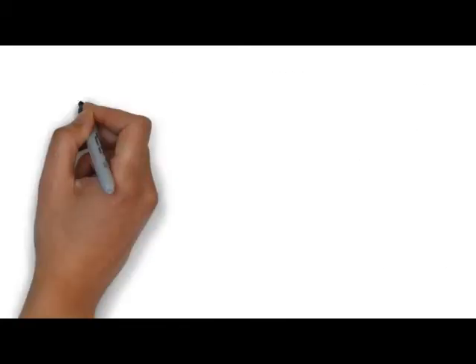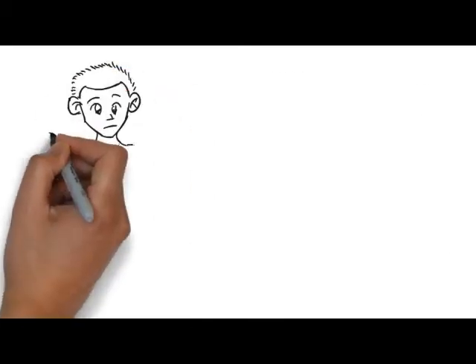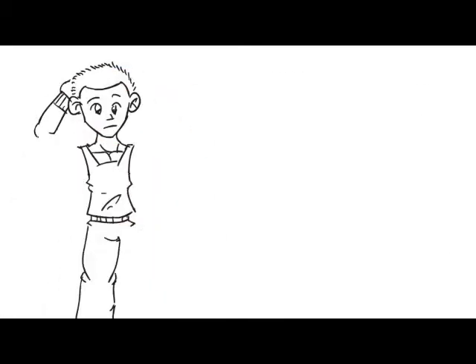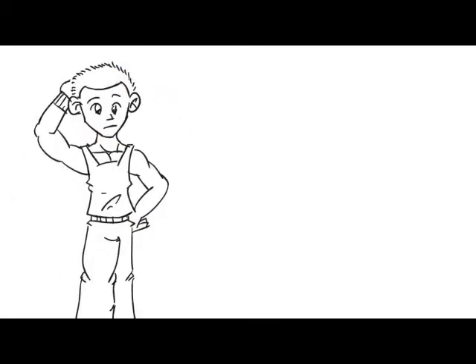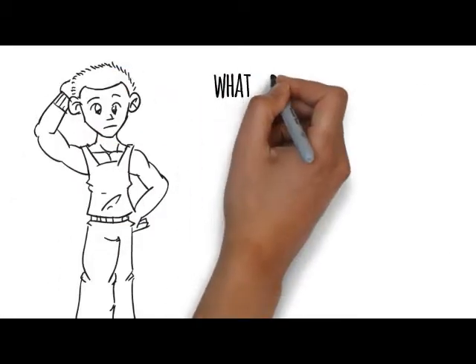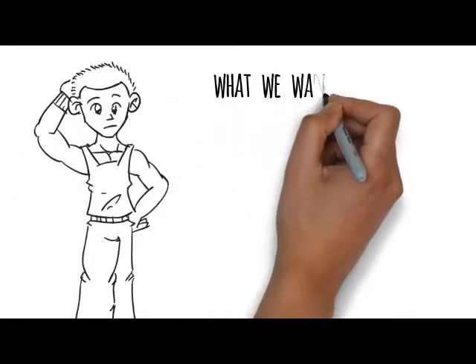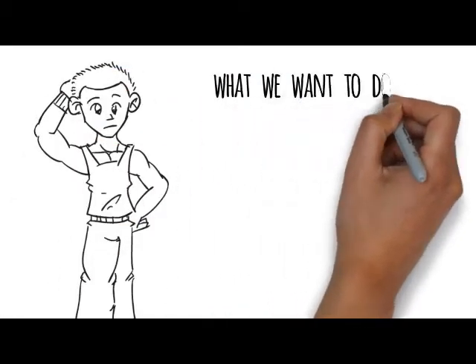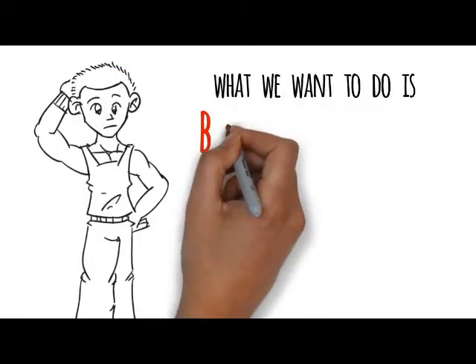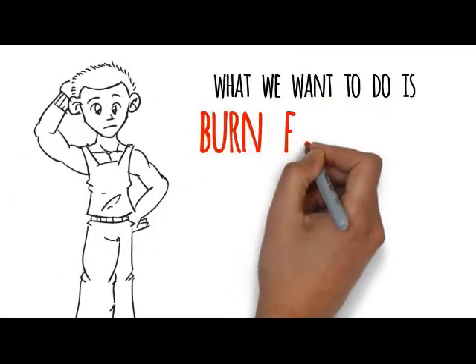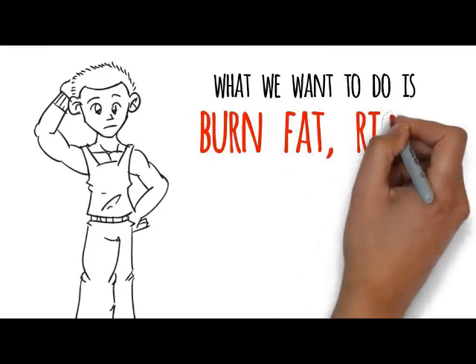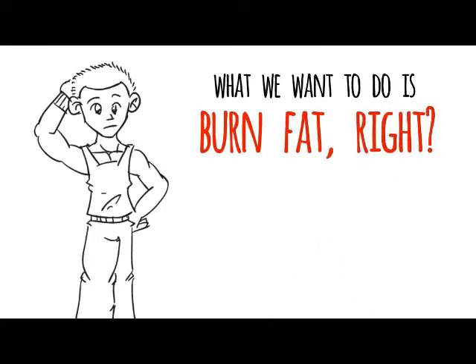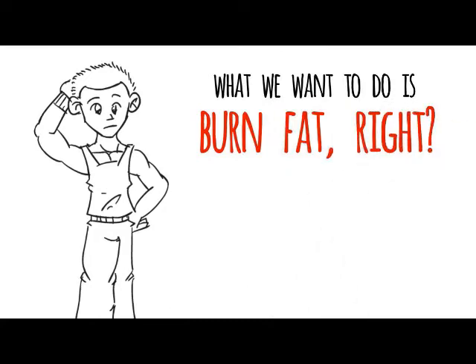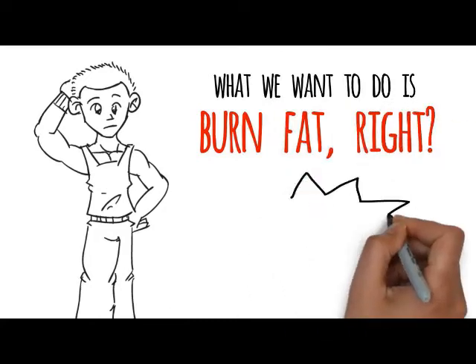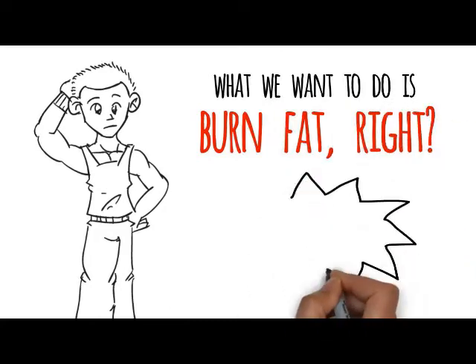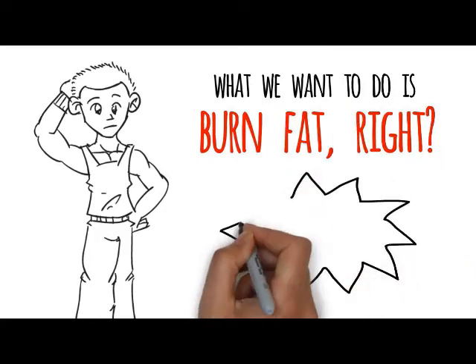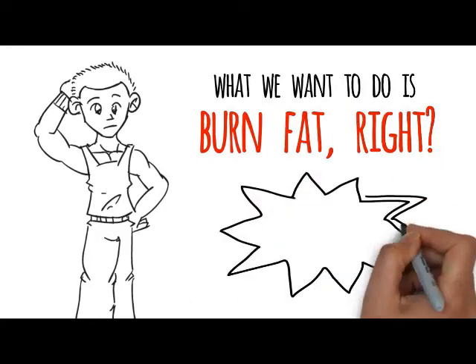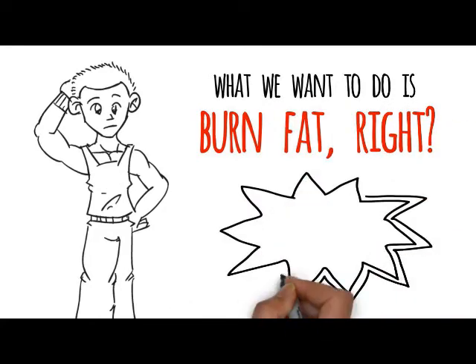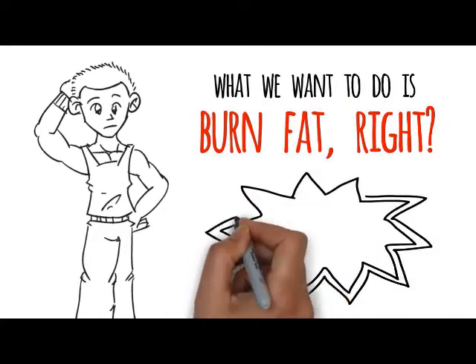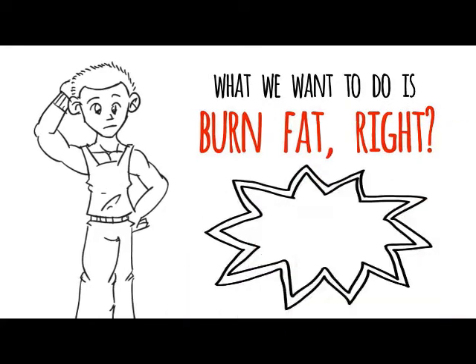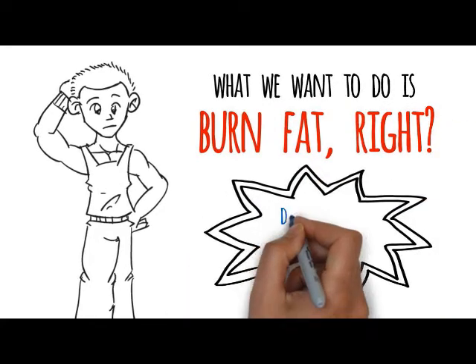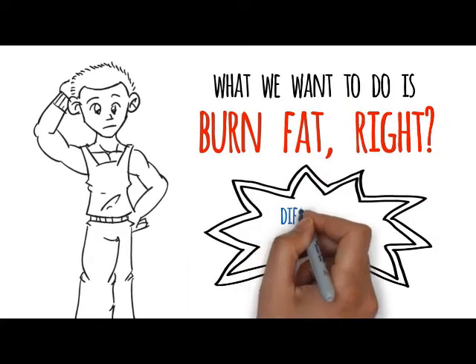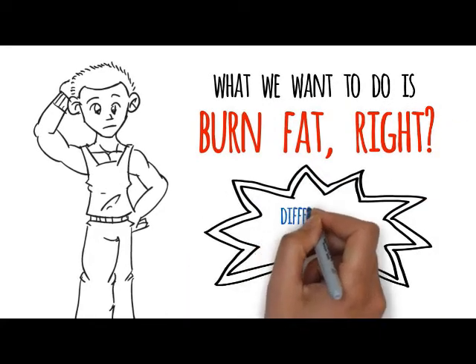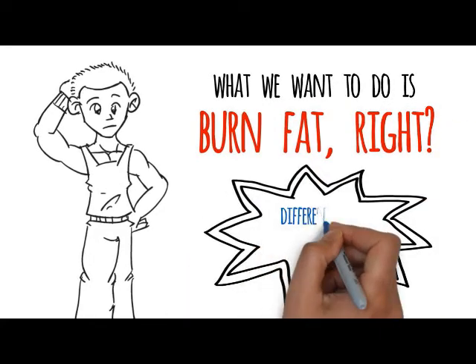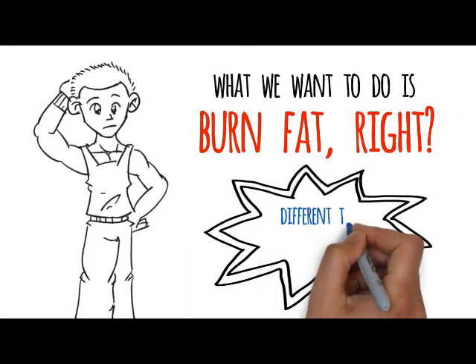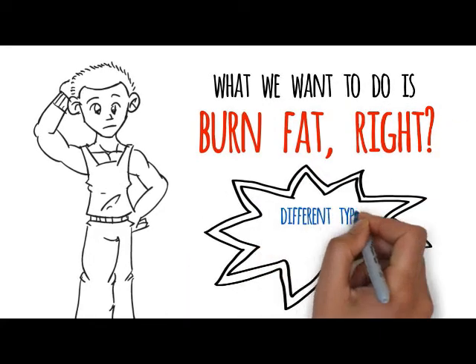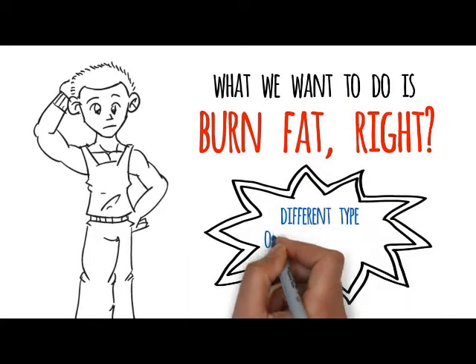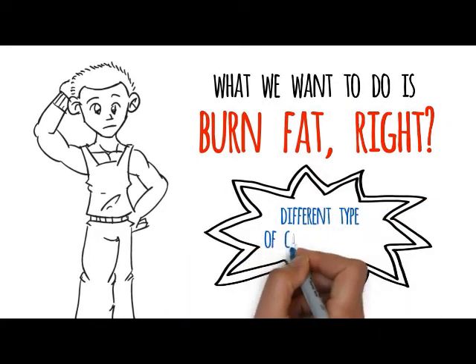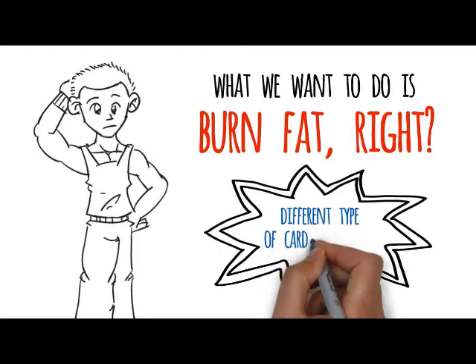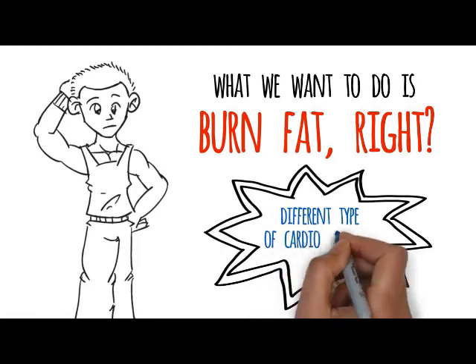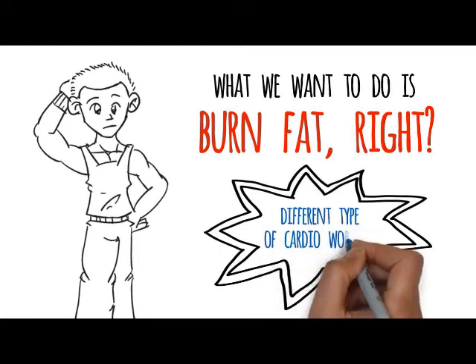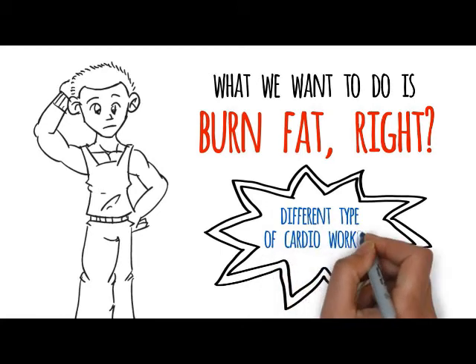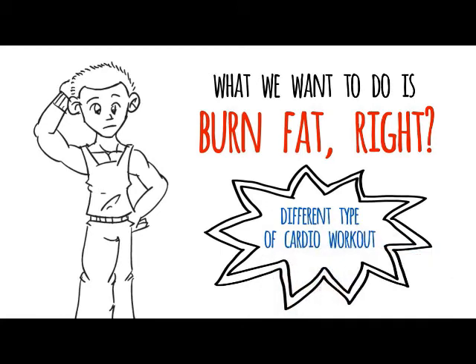What we want to do is burn fat. So to burn fat, we're going to have to do a different type of cardio workout. But we'll come back to that in just a minute.